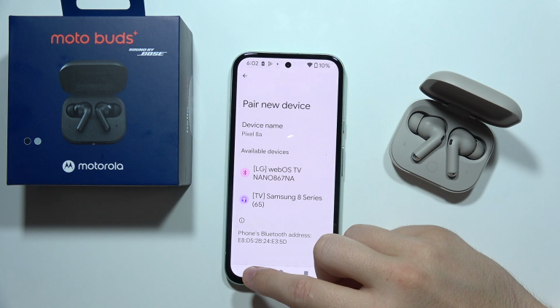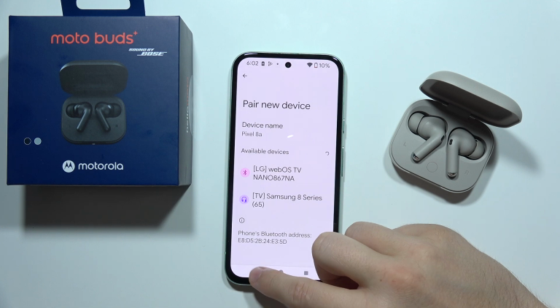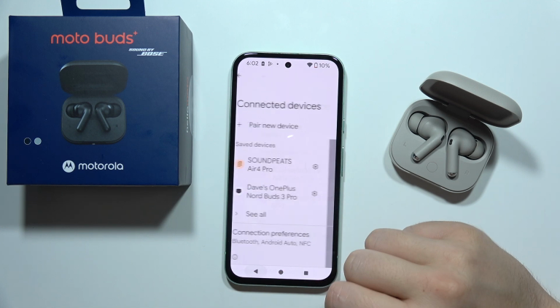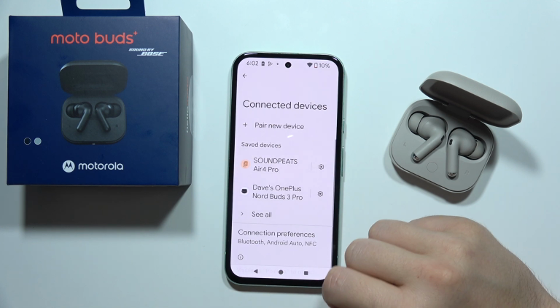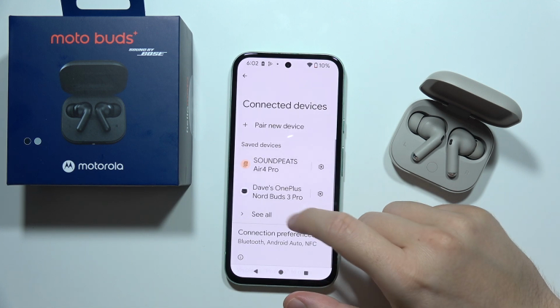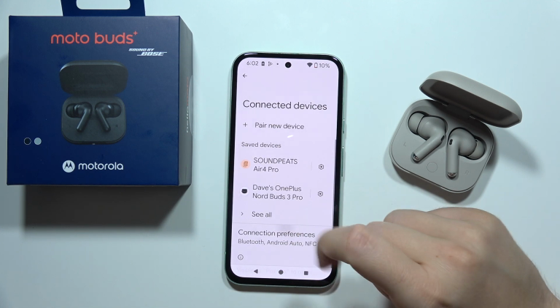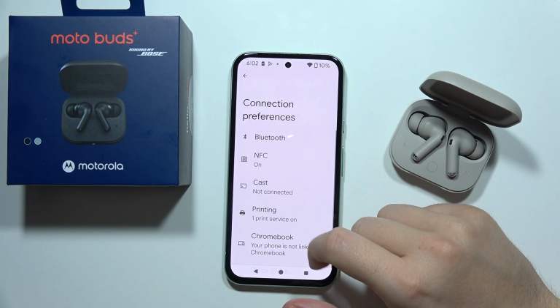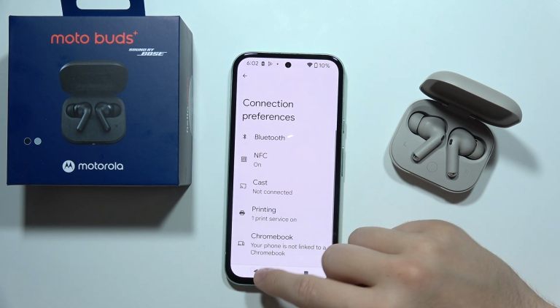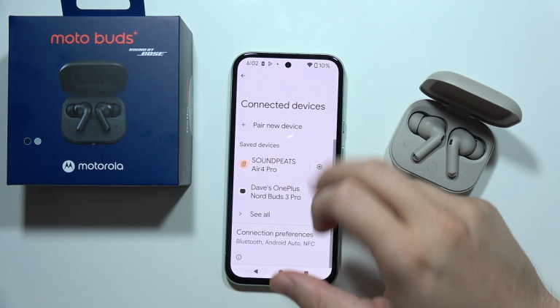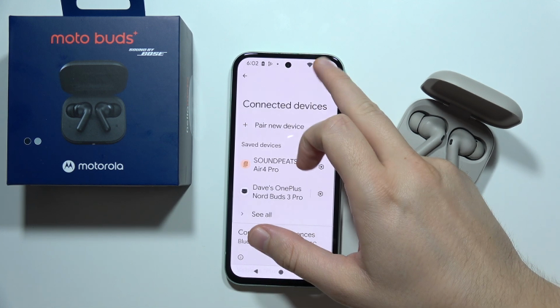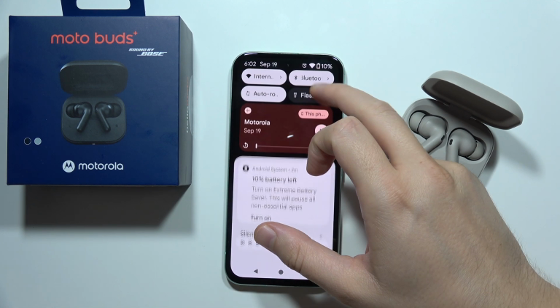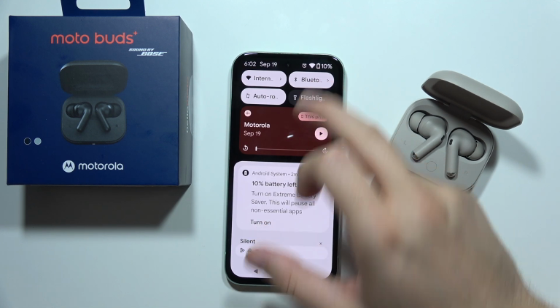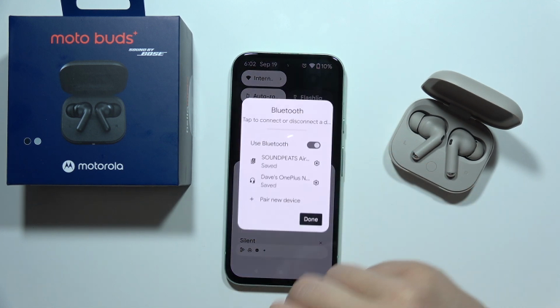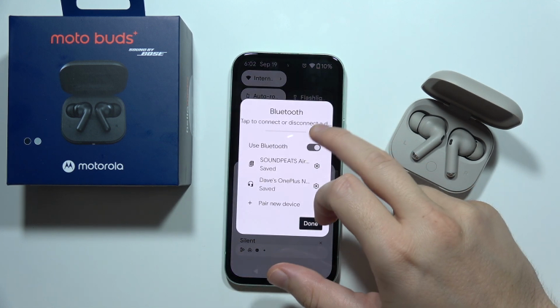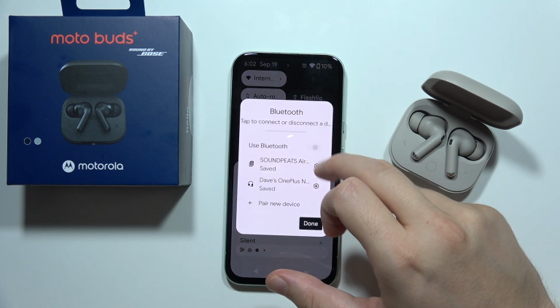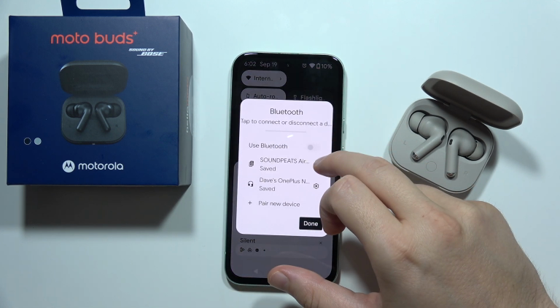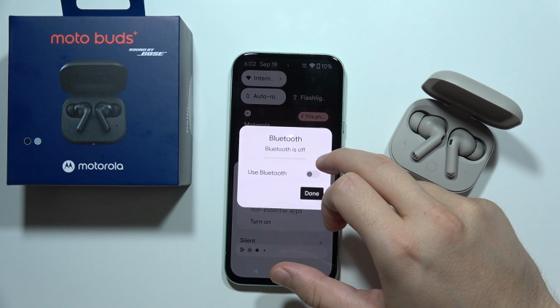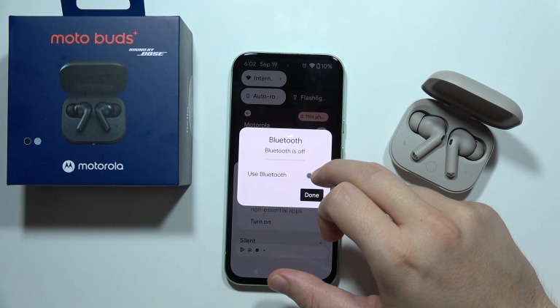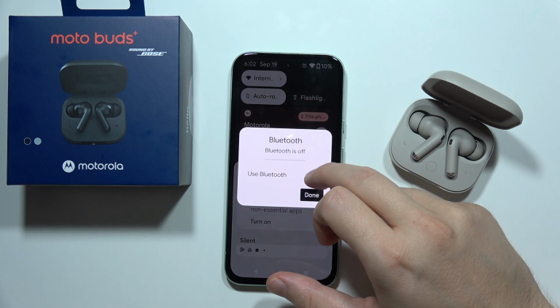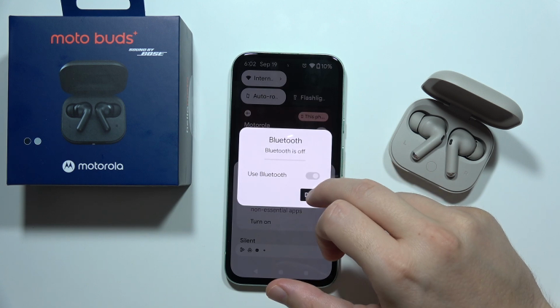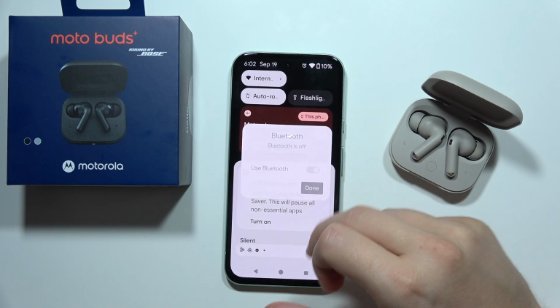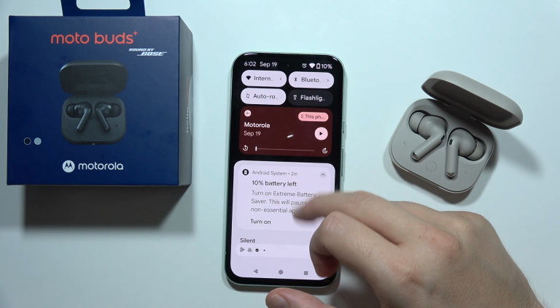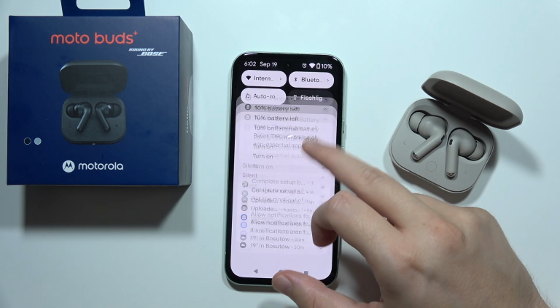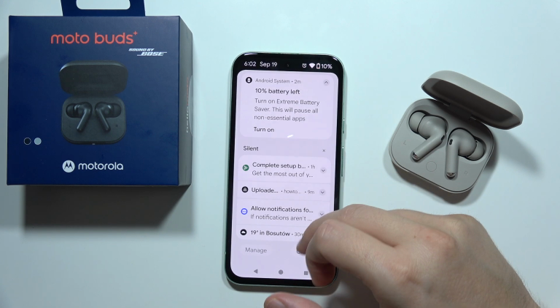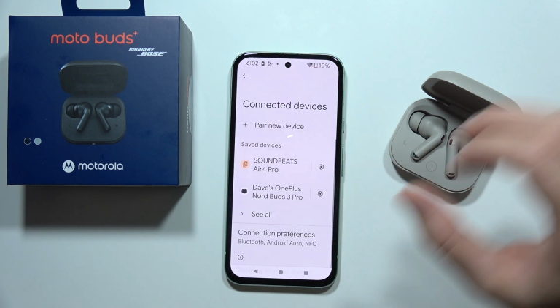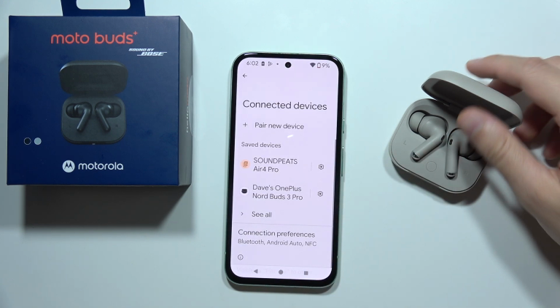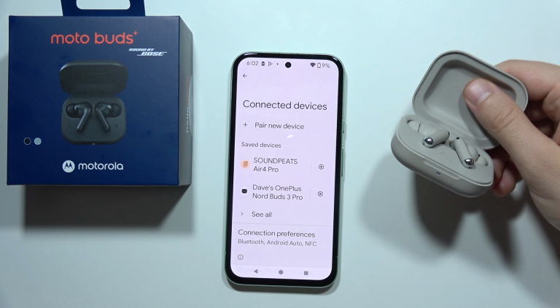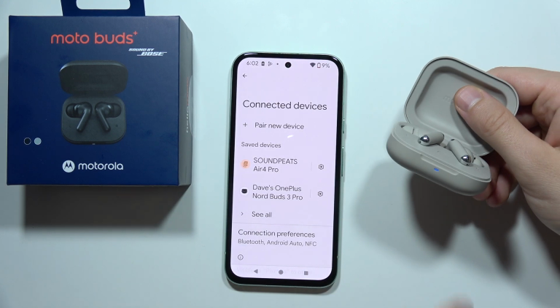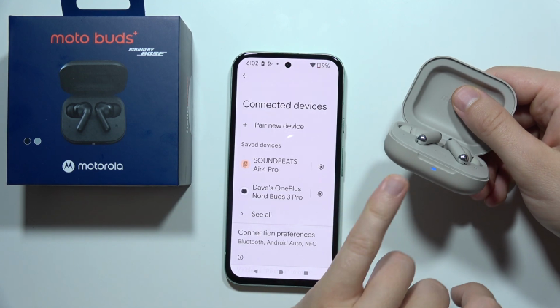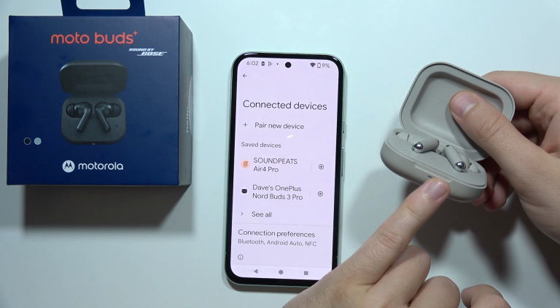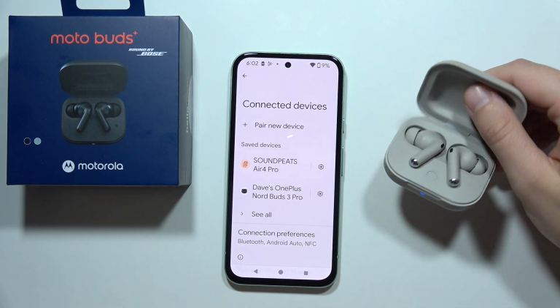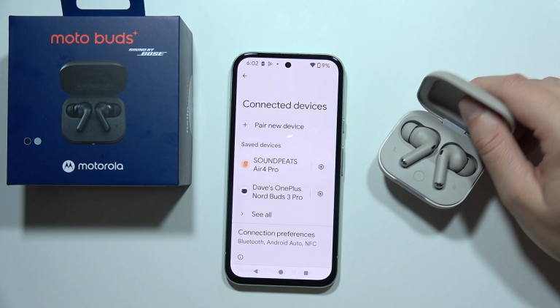If they don't appear in the list, you can simply switch off the Bluetooth on your phone, then turn it back on, and also make sure that the pairing mode is still activated.